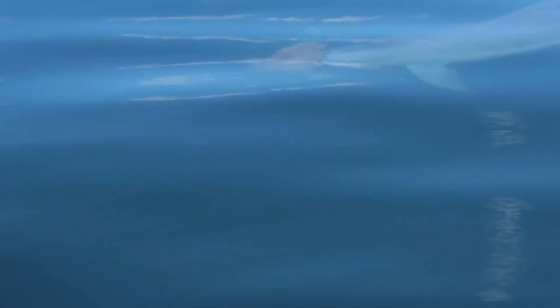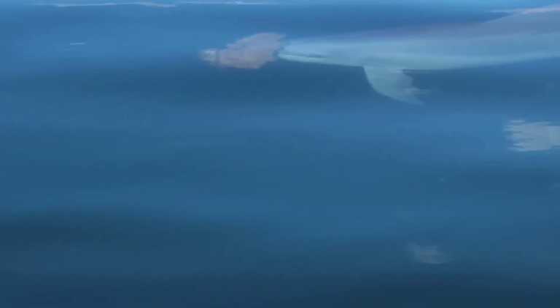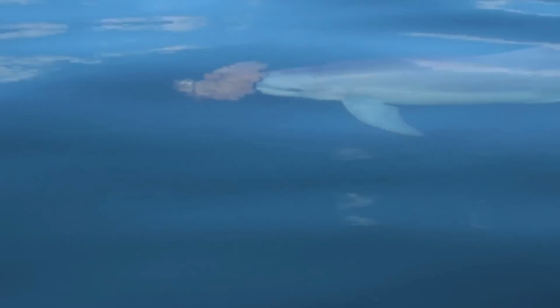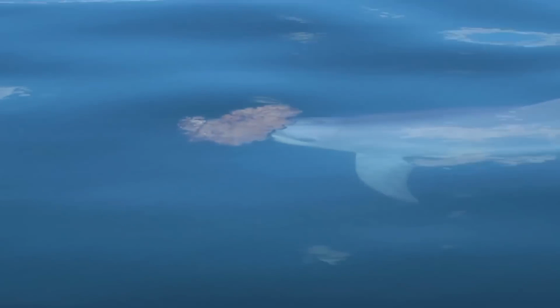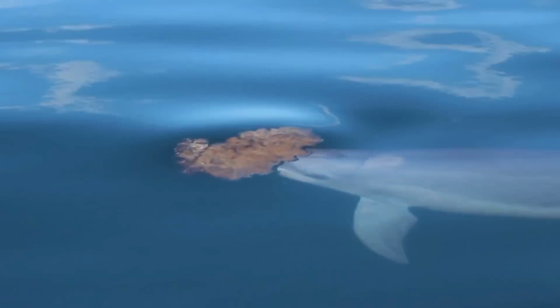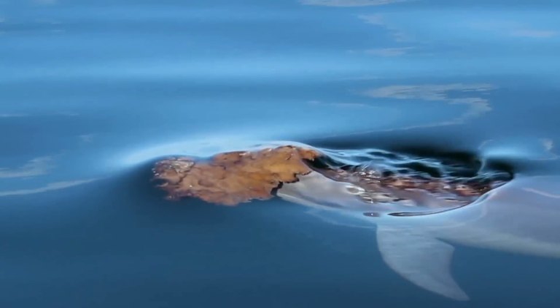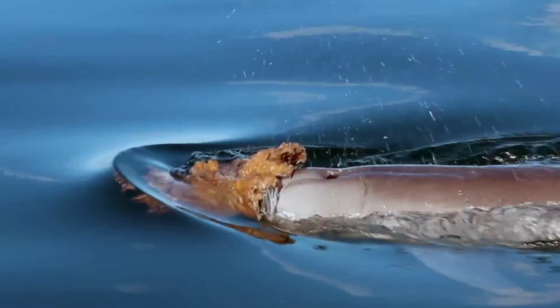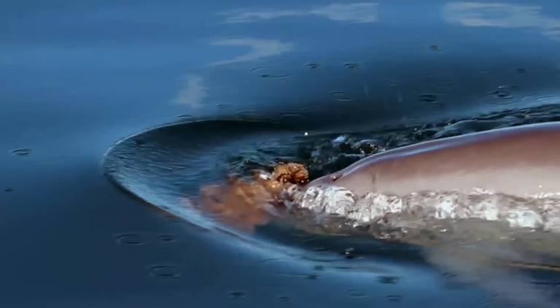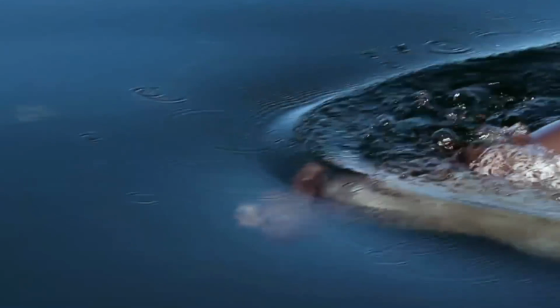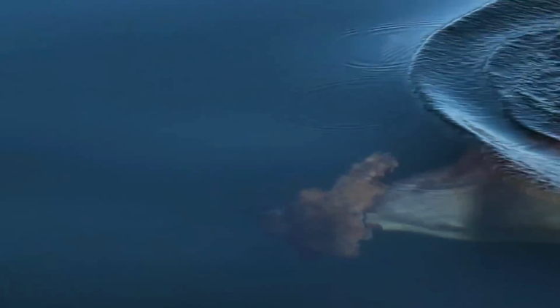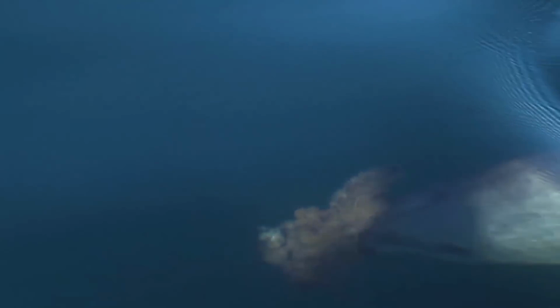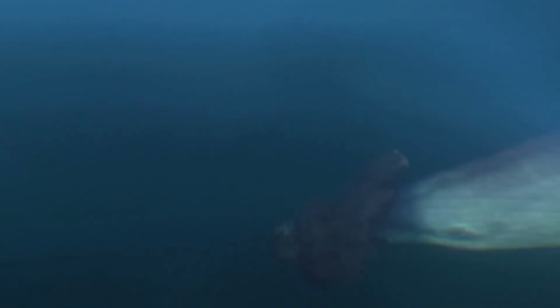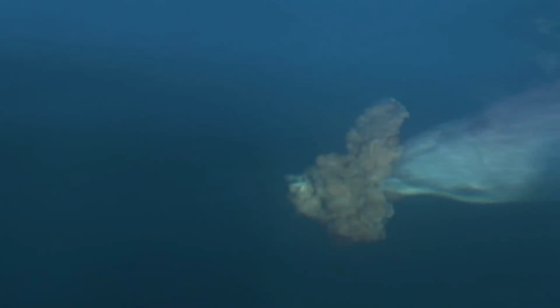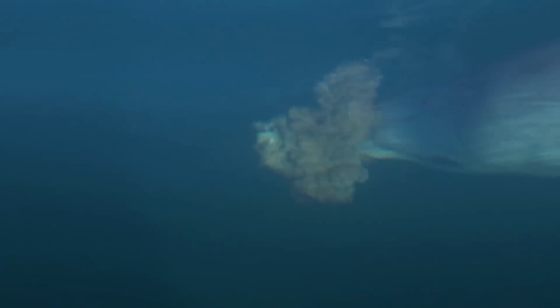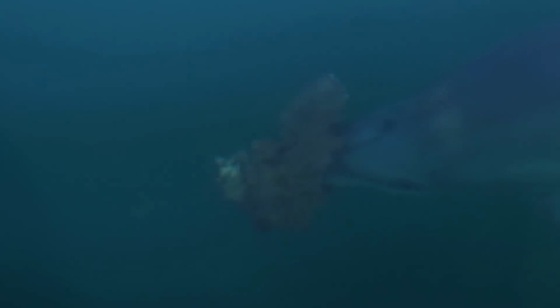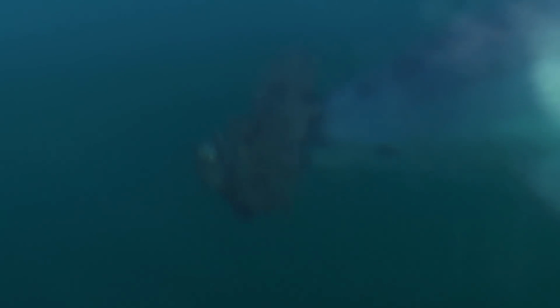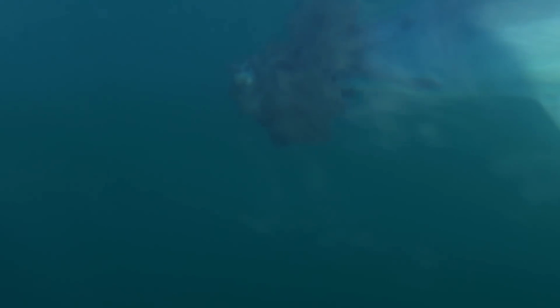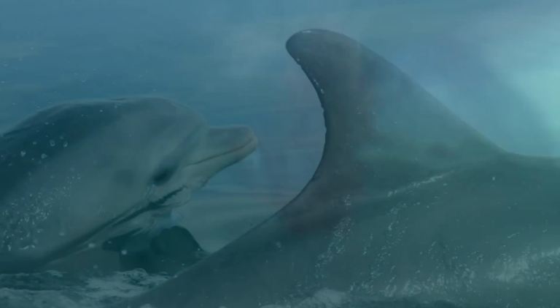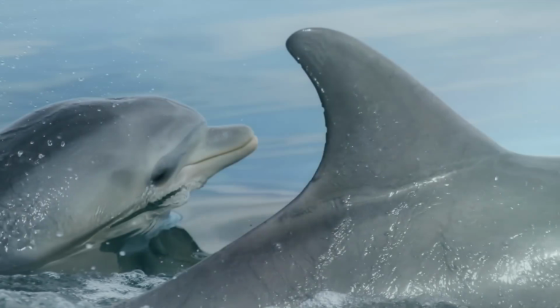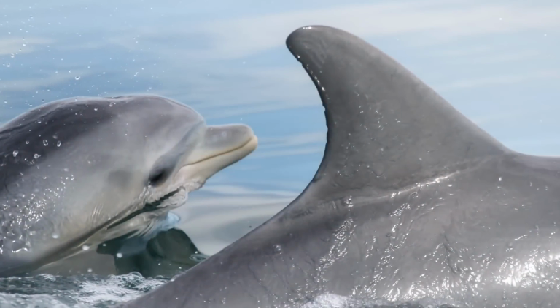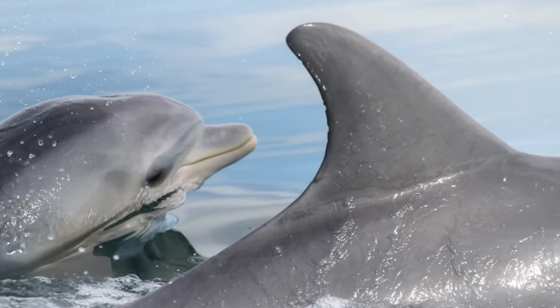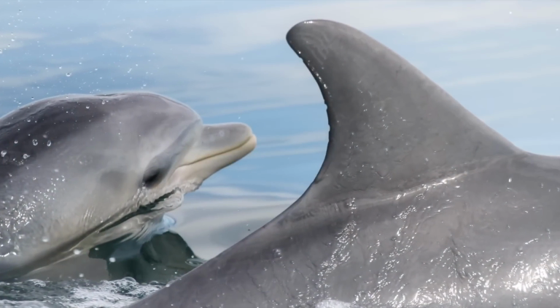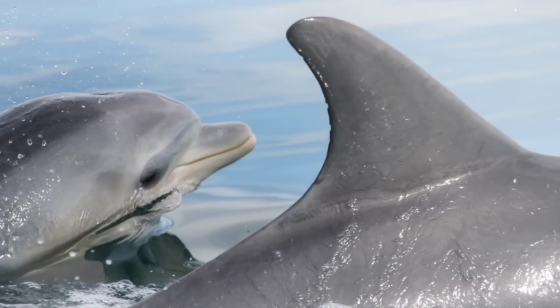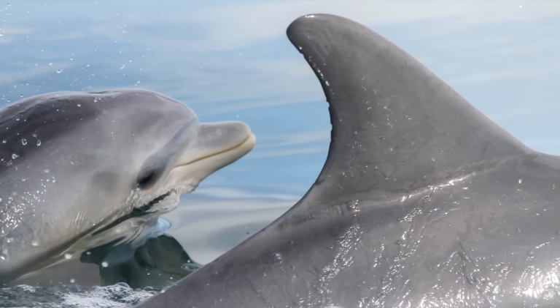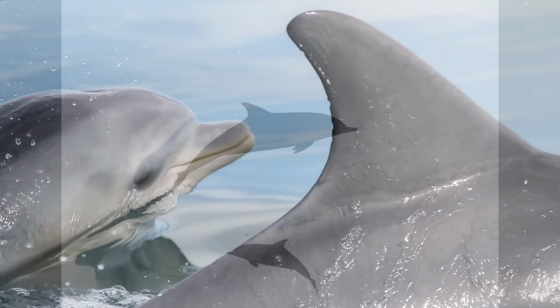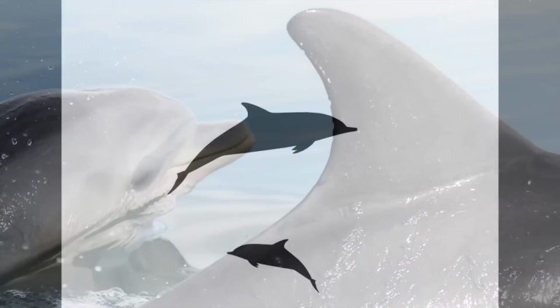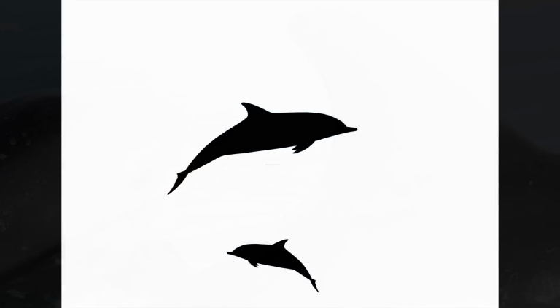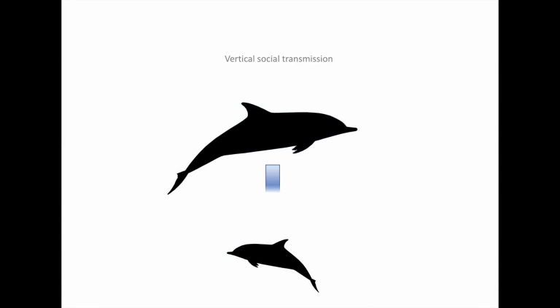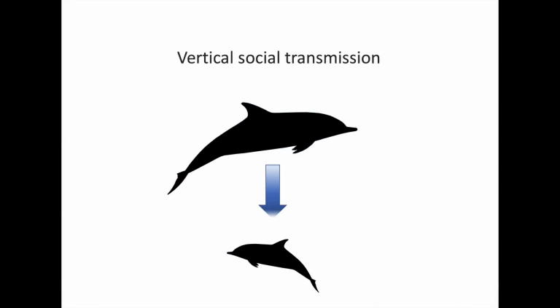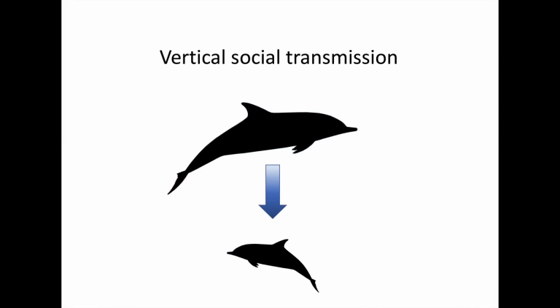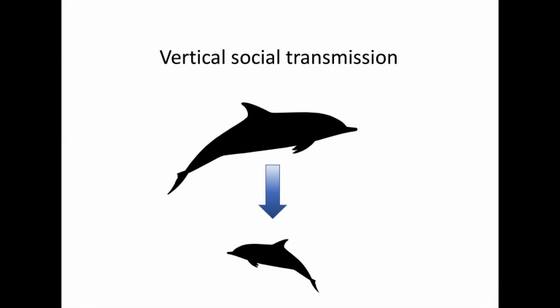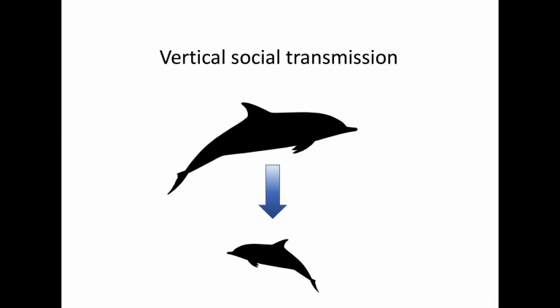Dolphins, like other toothed whales, are known to be conservative when learning their foraging strategies, meaning that calves tend to adopt their mother's strategies through so-called vertical social transmission.